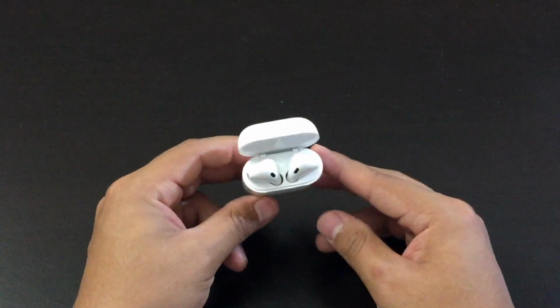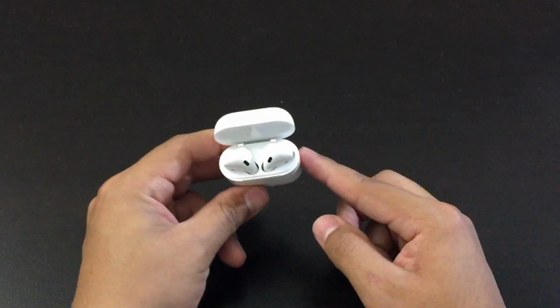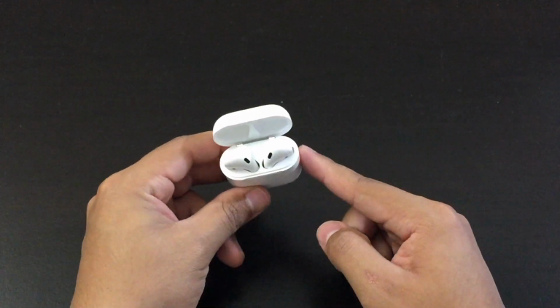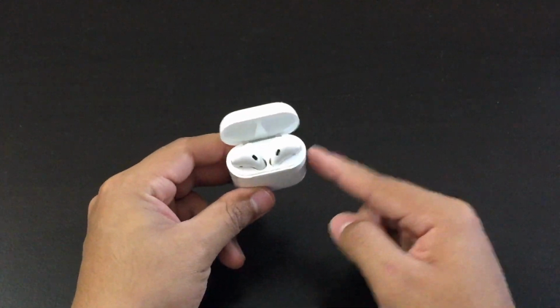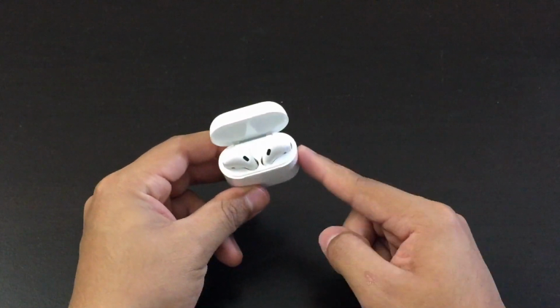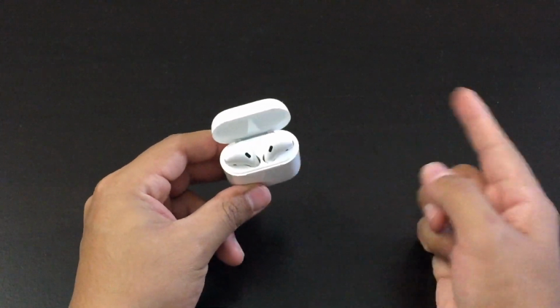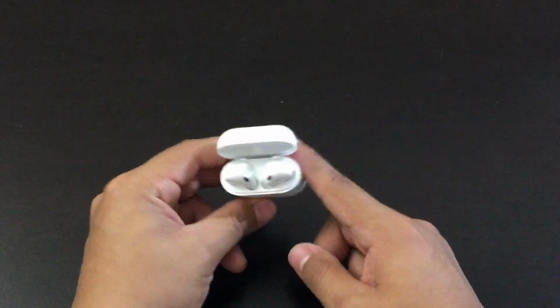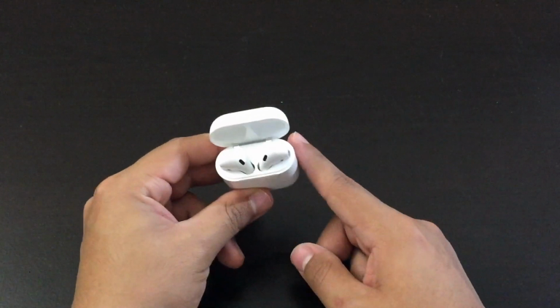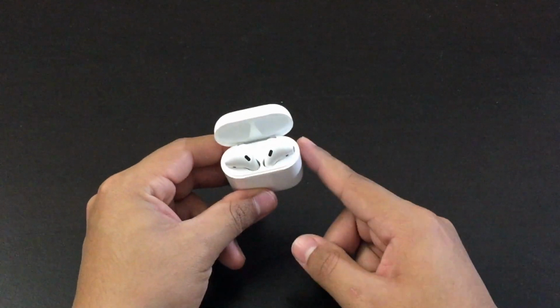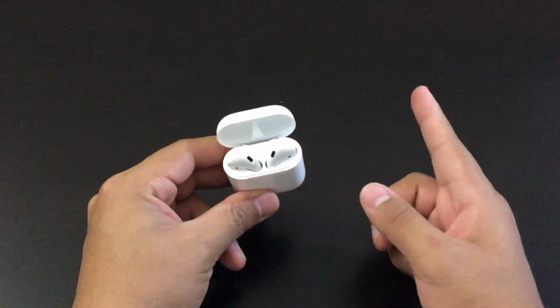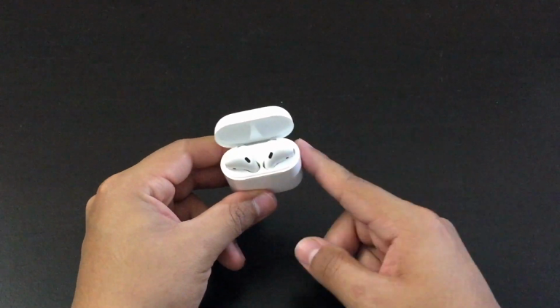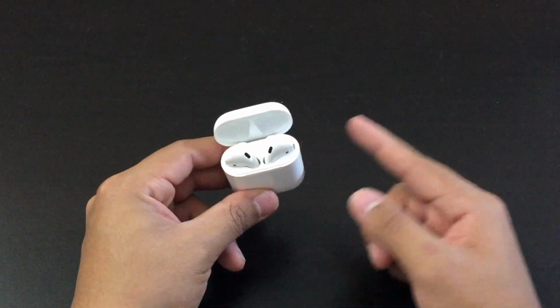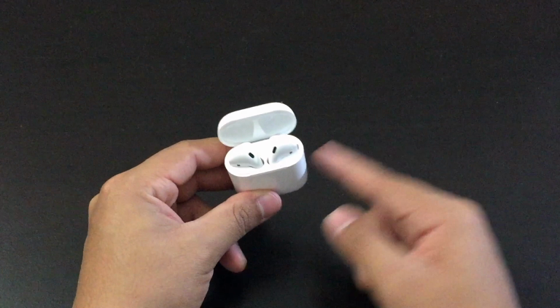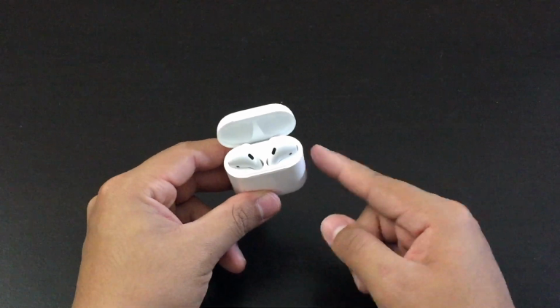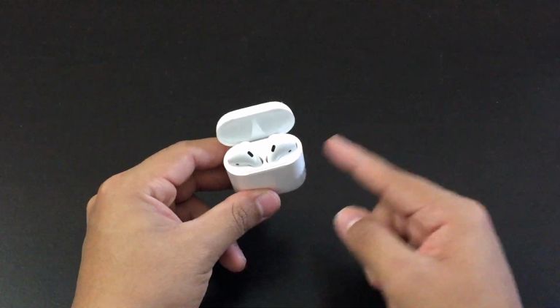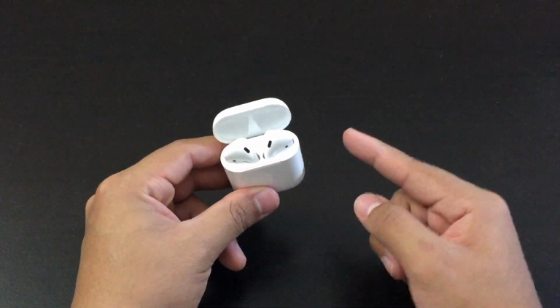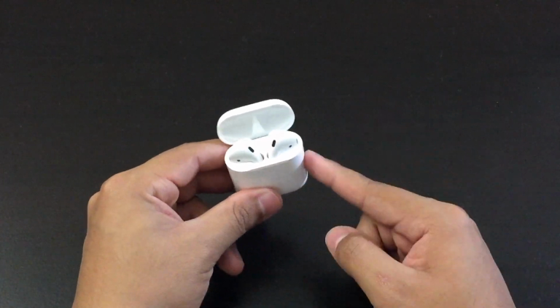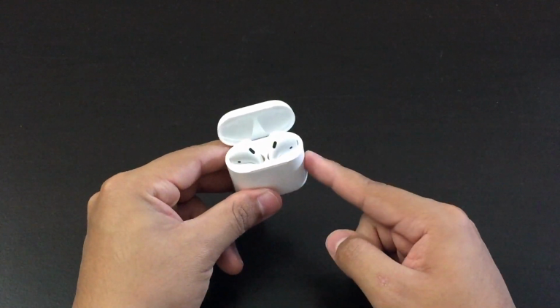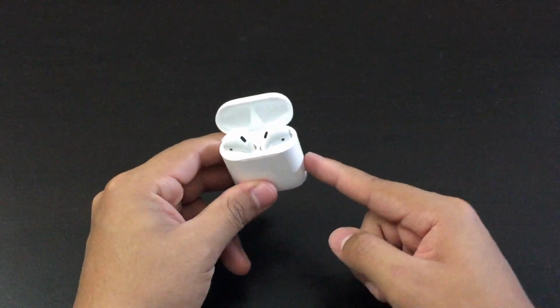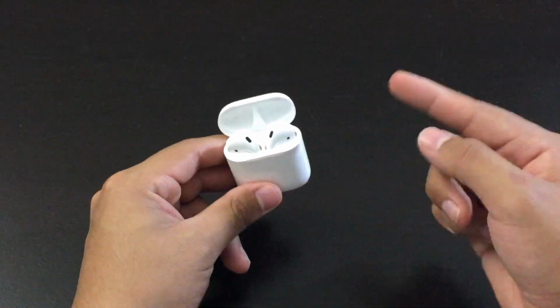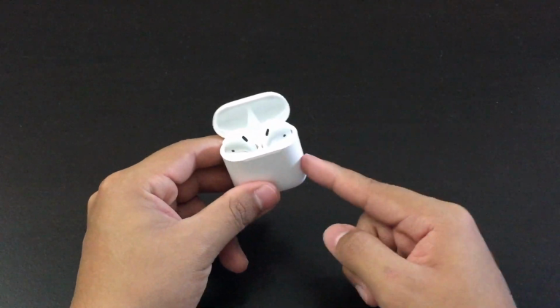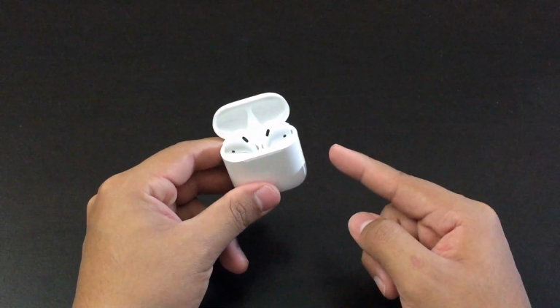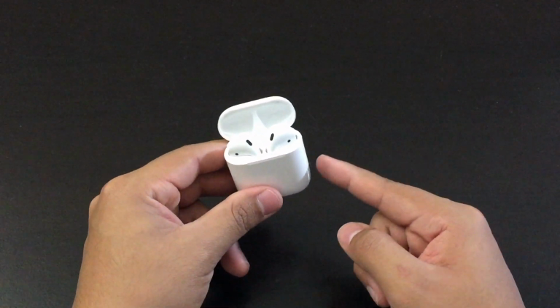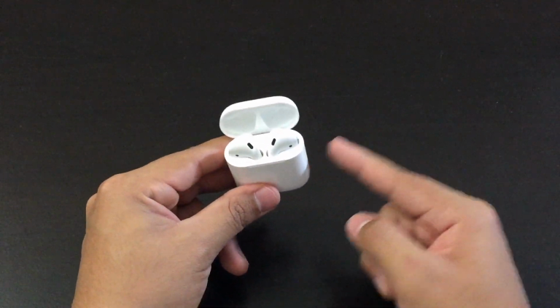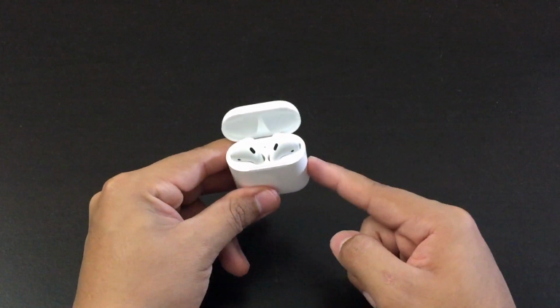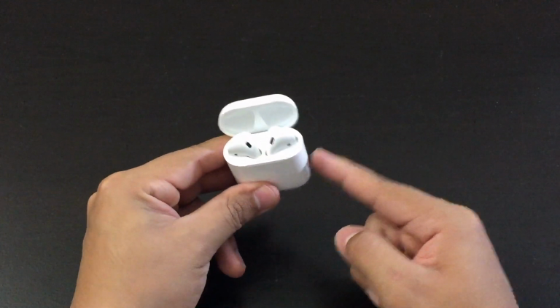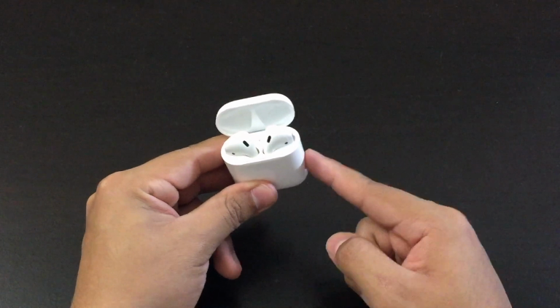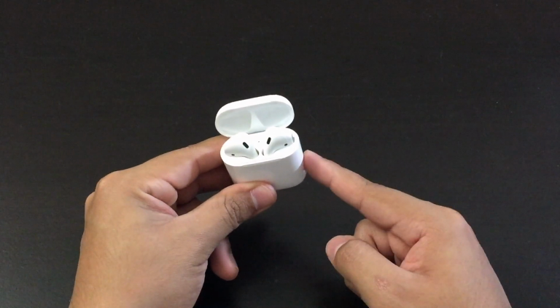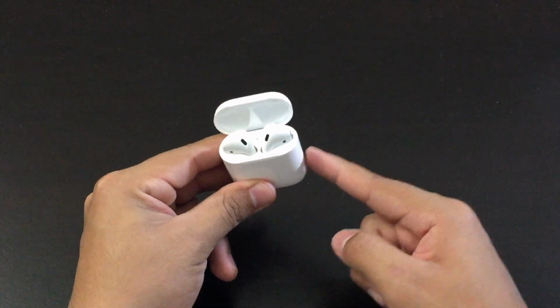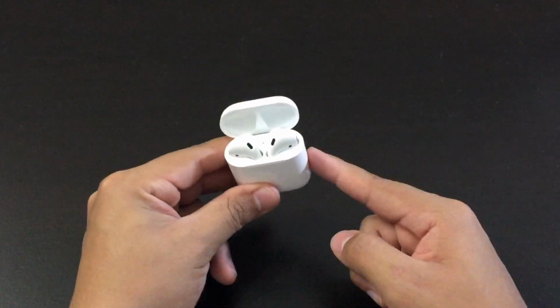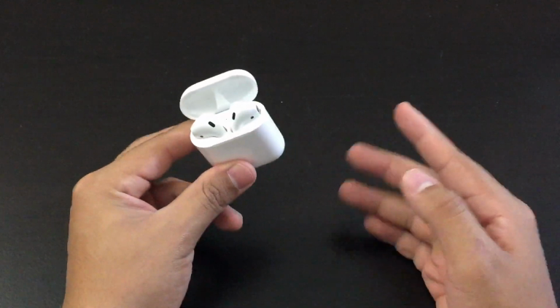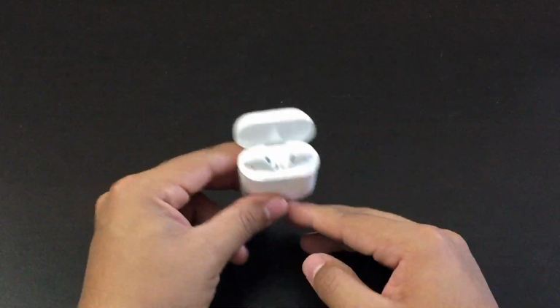Now if your AirPods do not connect with the Bluetooth — like on your iPhone, on your Android or whatever it is — if it doesn't connect, if you can't listen to music out of them, then there's a good chance that resetting them might fix that problem.